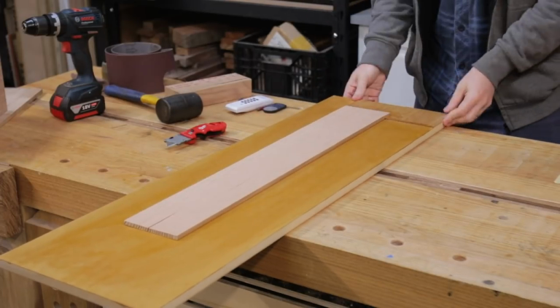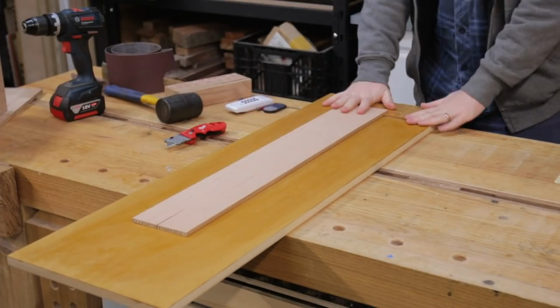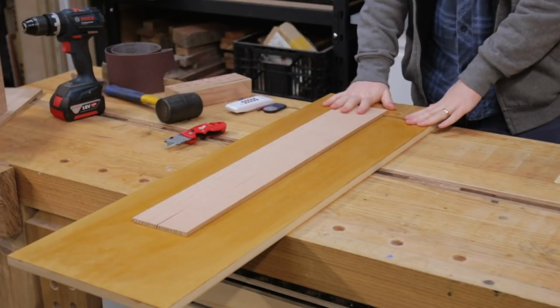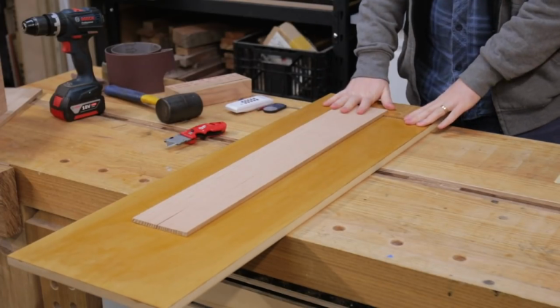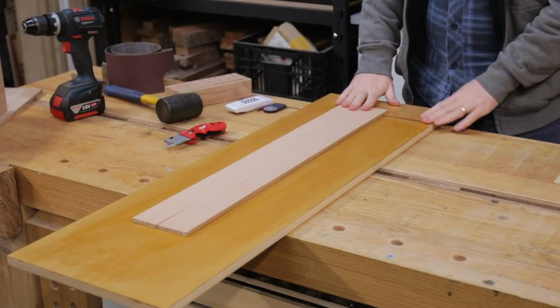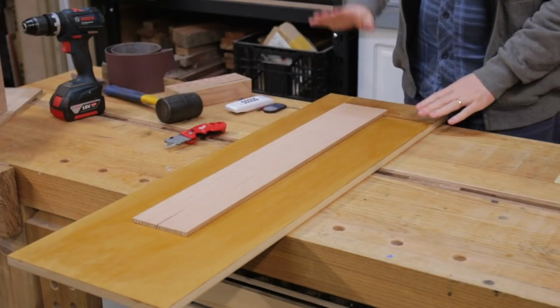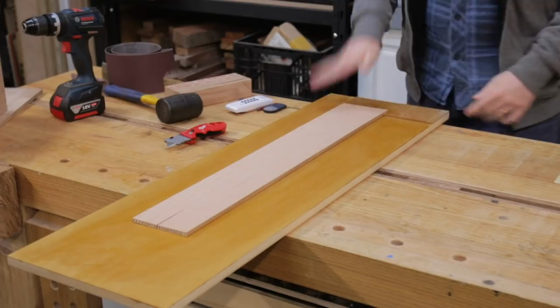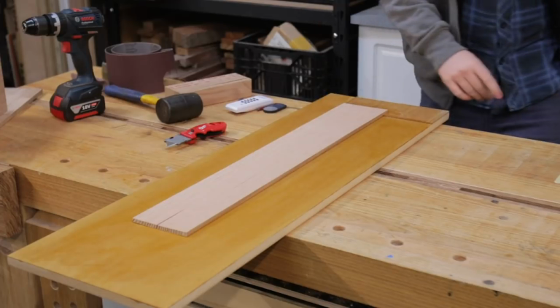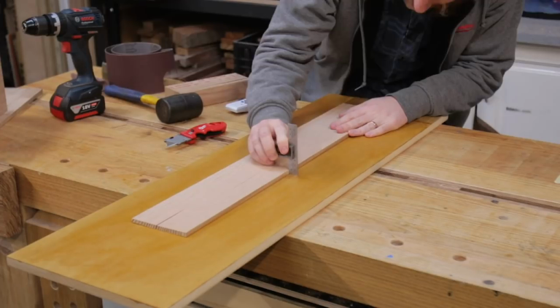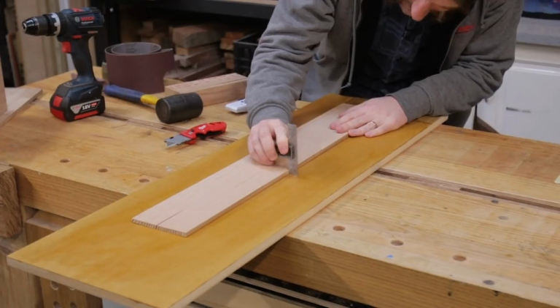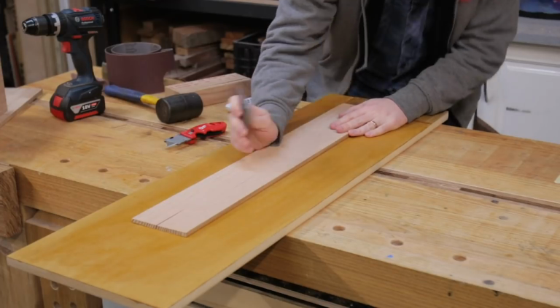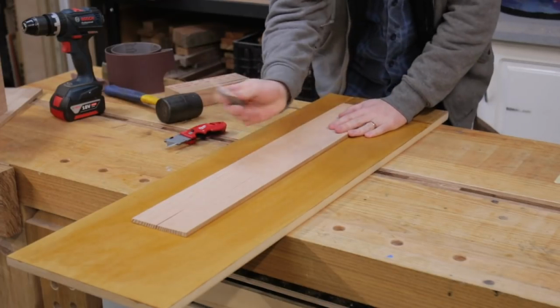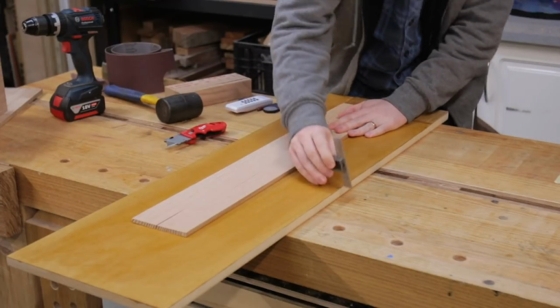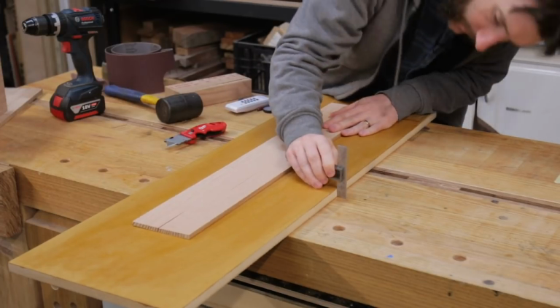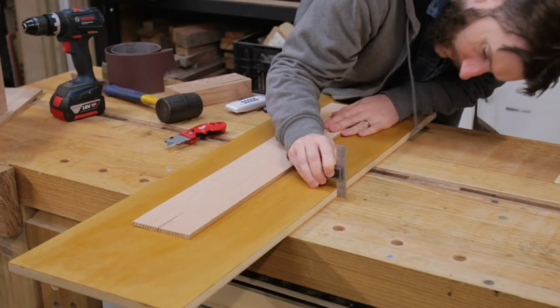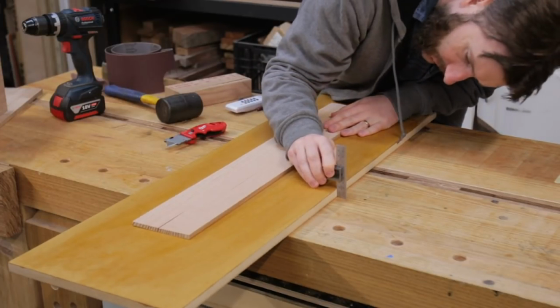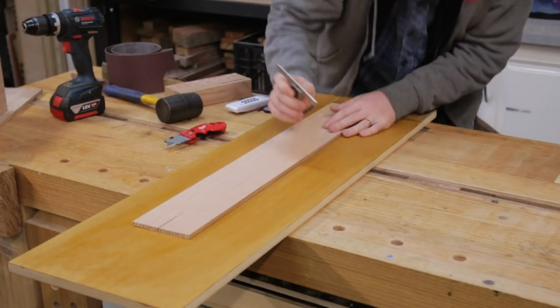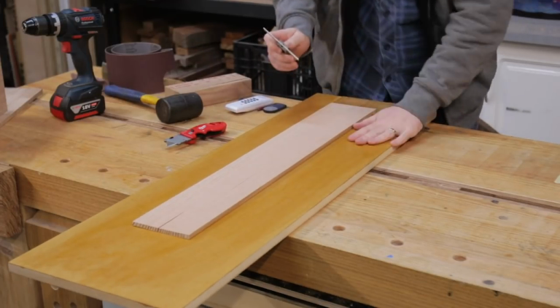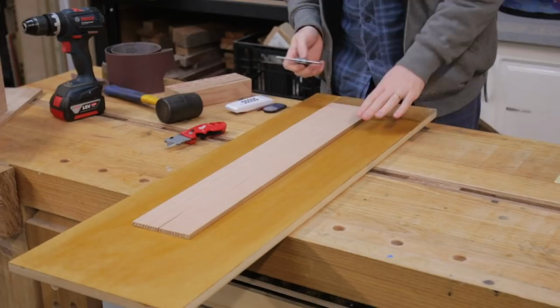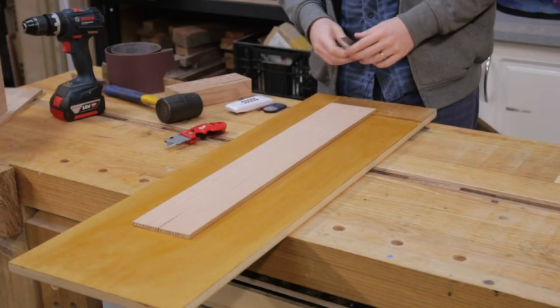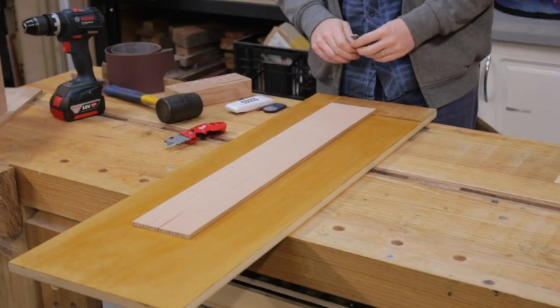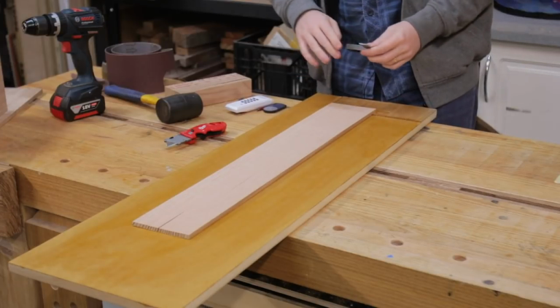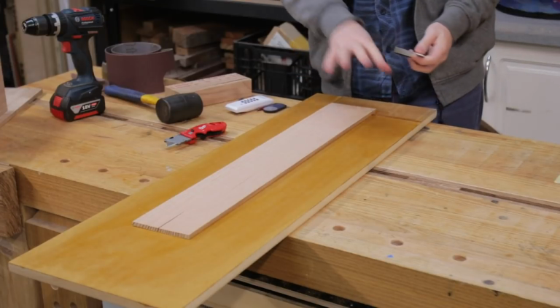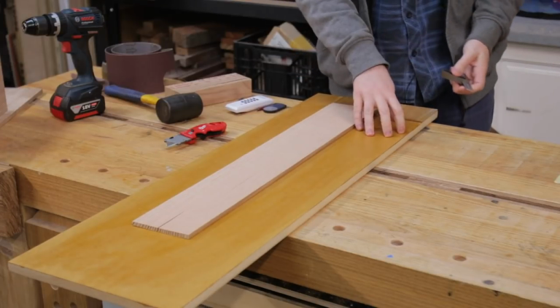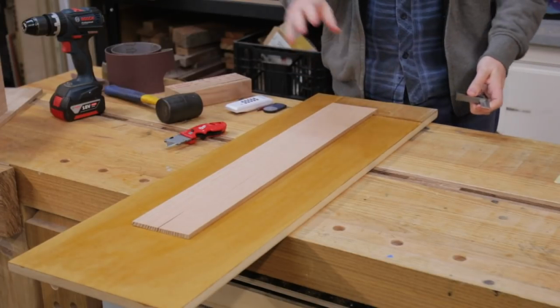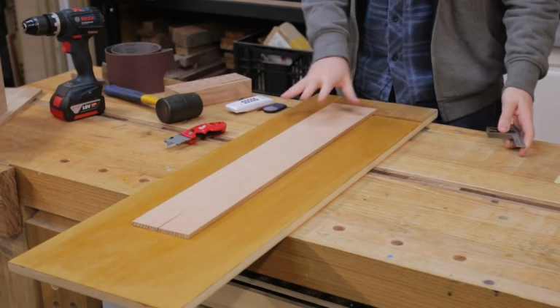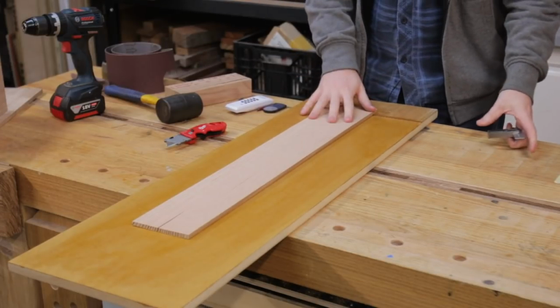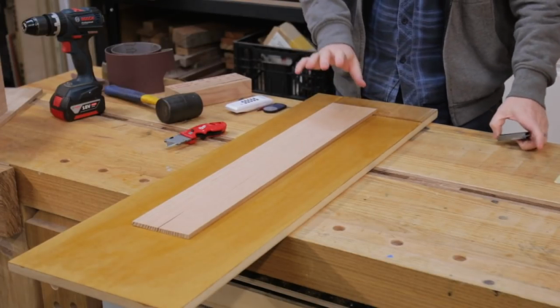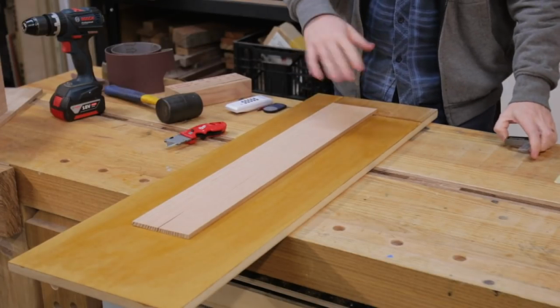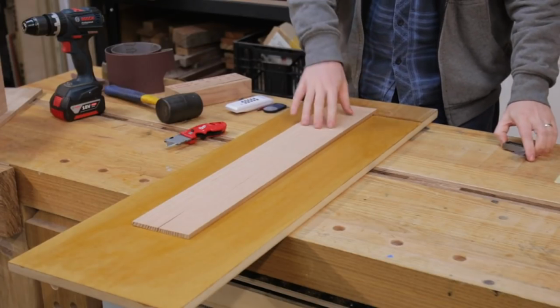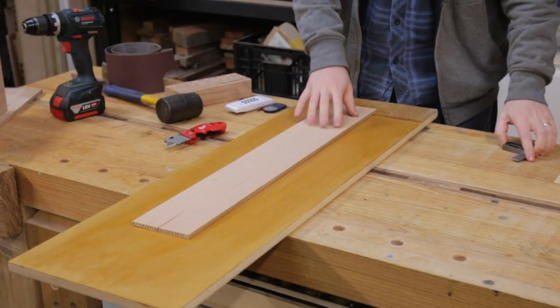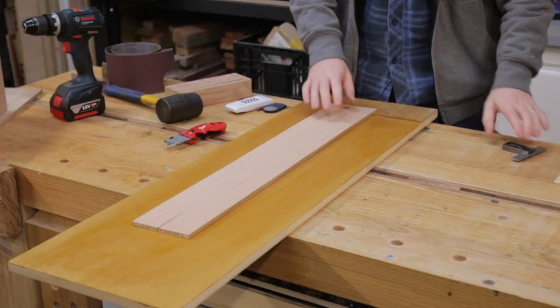So now we can feed this whole jig through the thicknesser. The piece of wood is about 8mm and we've got 16mm for the sled, so under 24mm we'll start actually cutting into the wood.